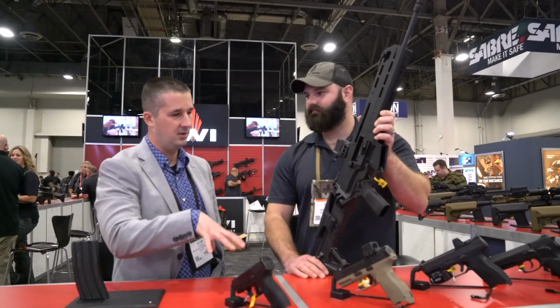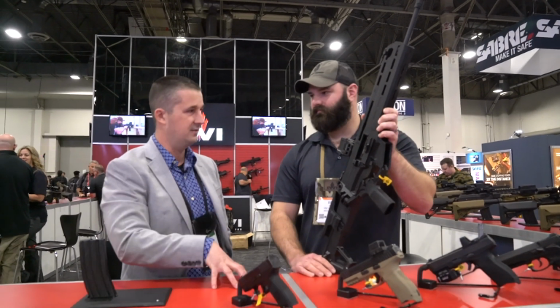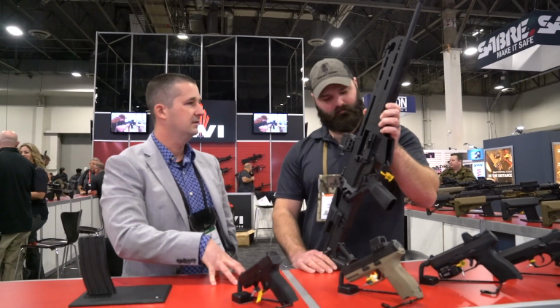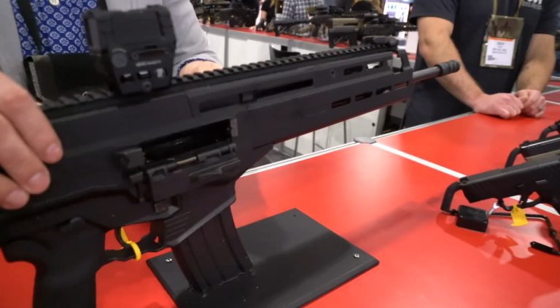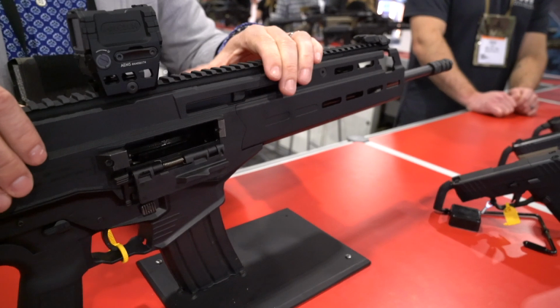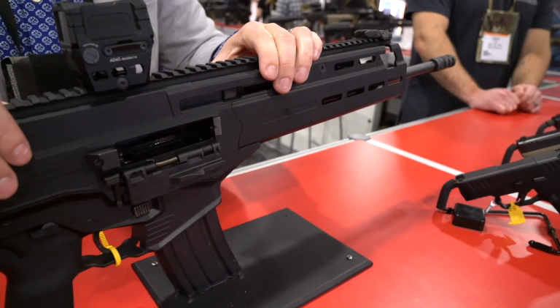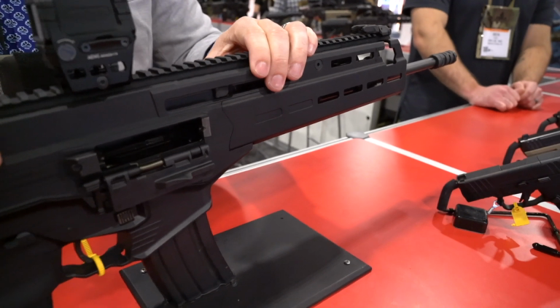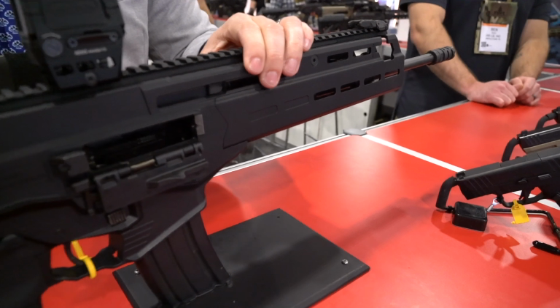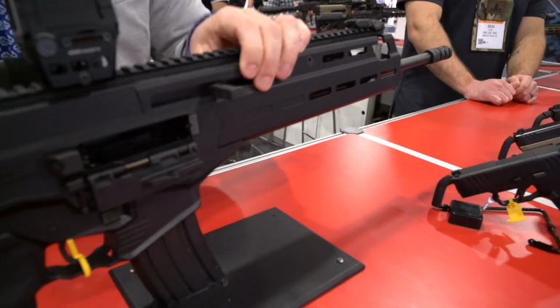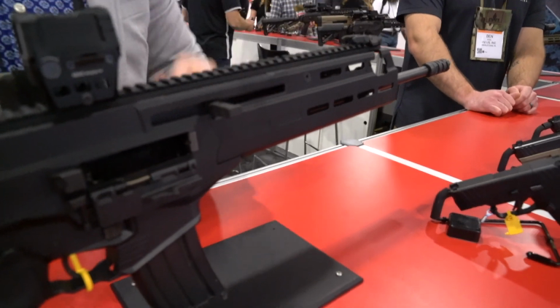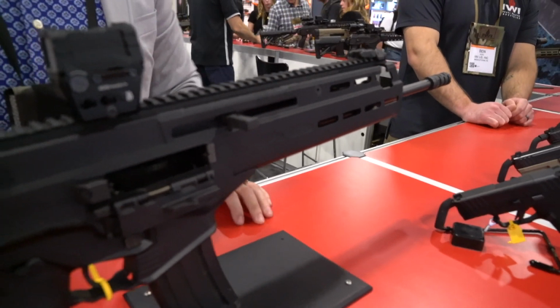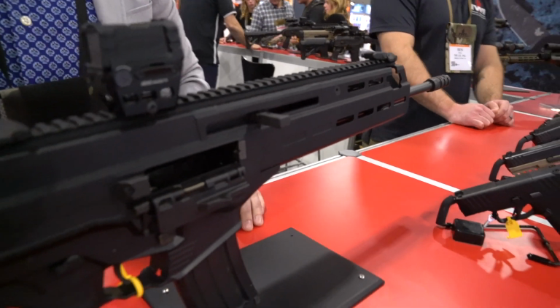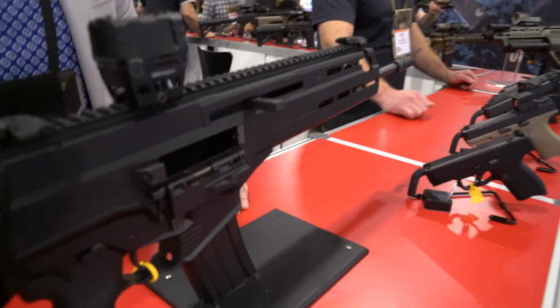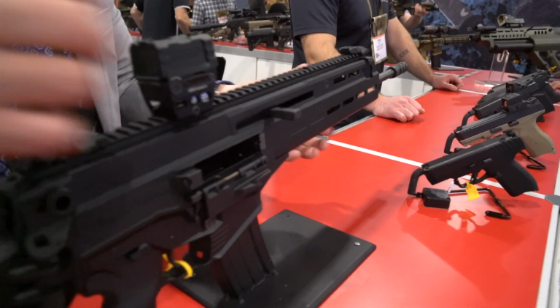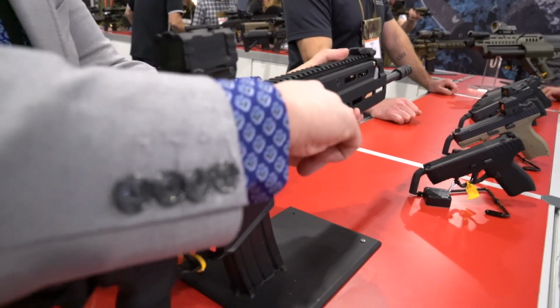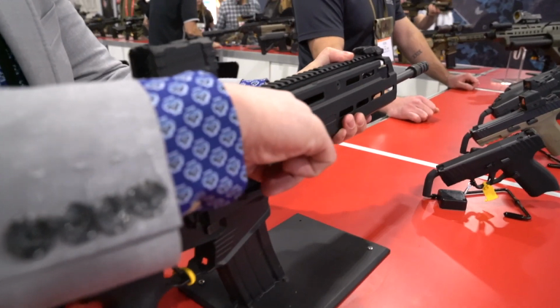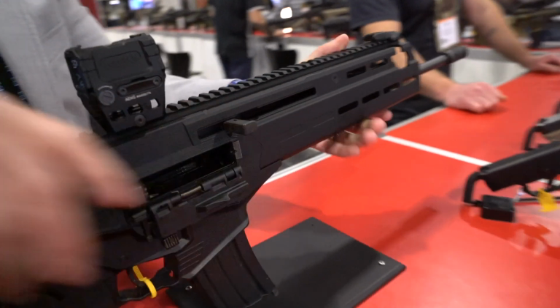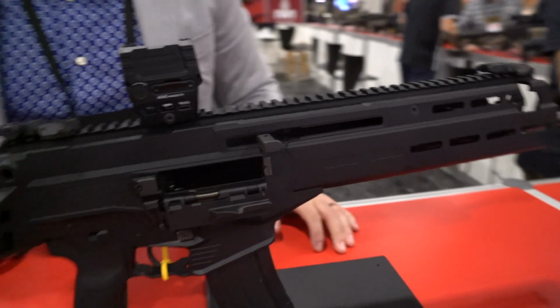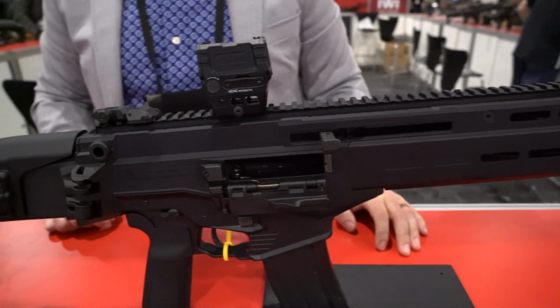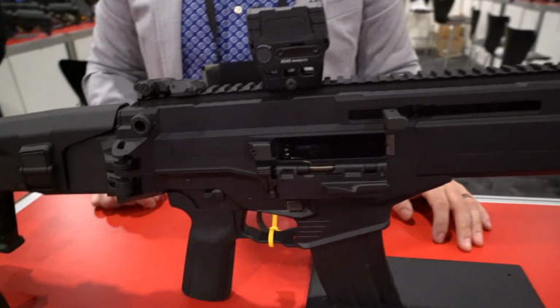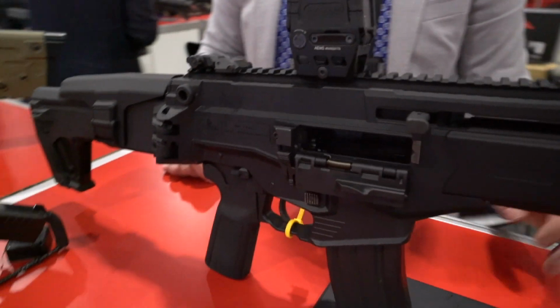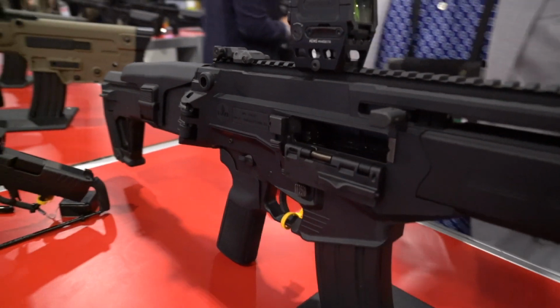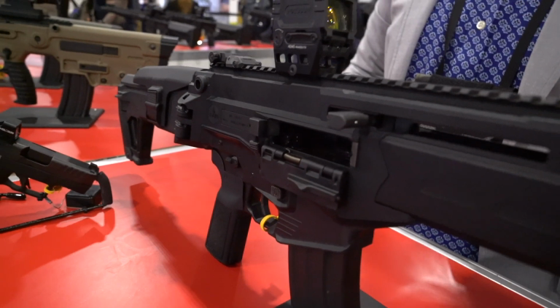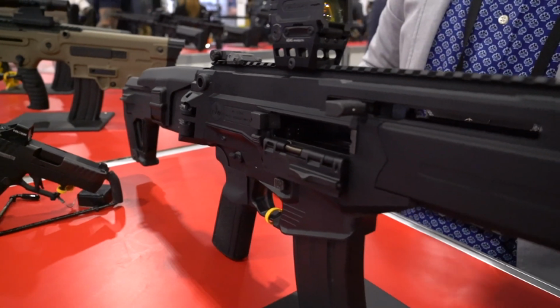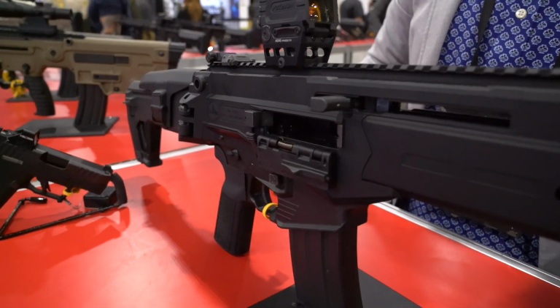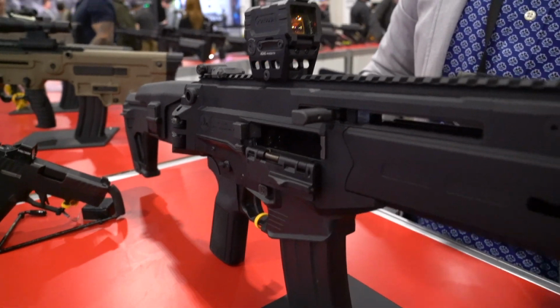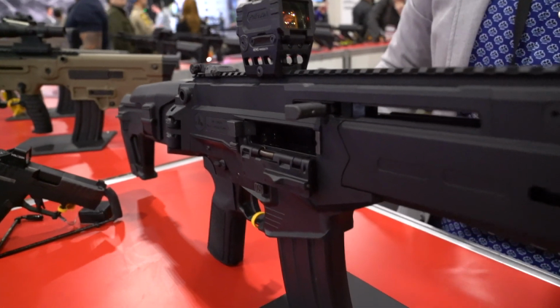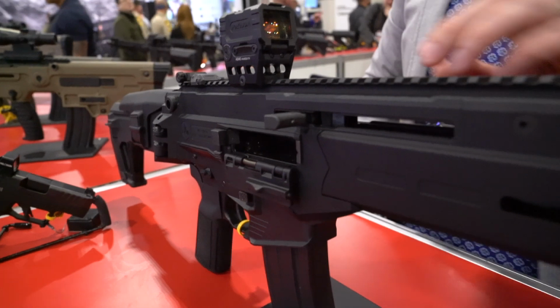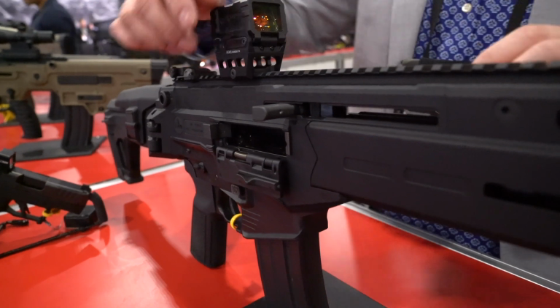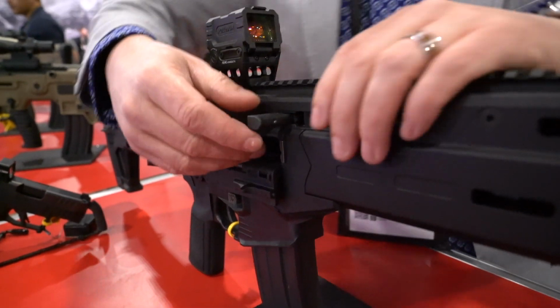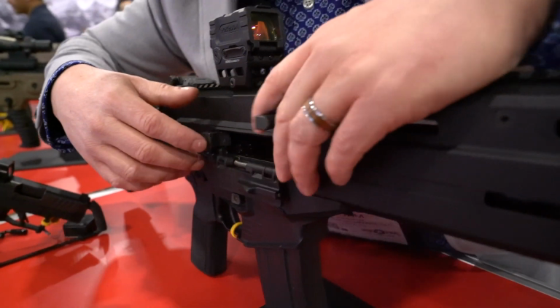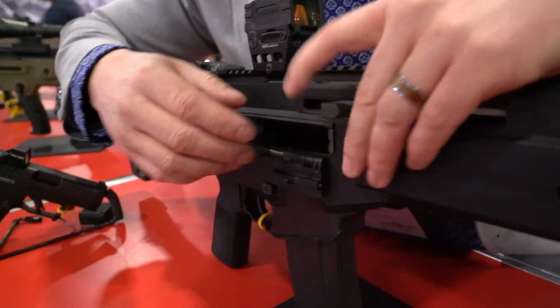These are produced here in the United States. IWI was trying to get them imported for two or three years but hit too many roadblocks, so they decided to just build them here instead.